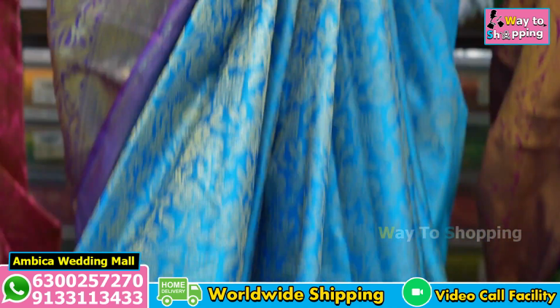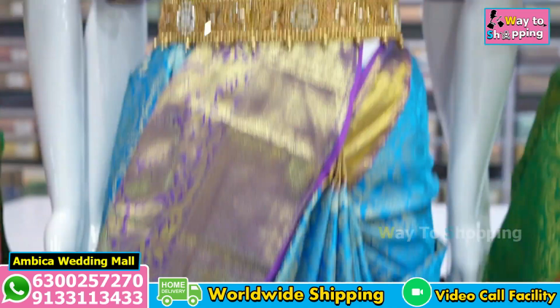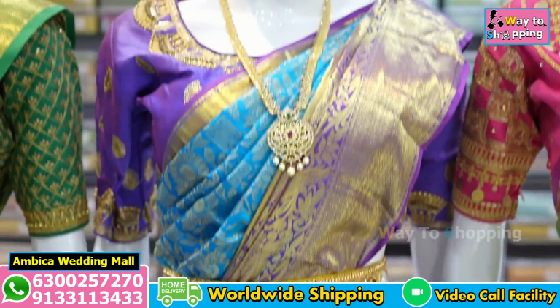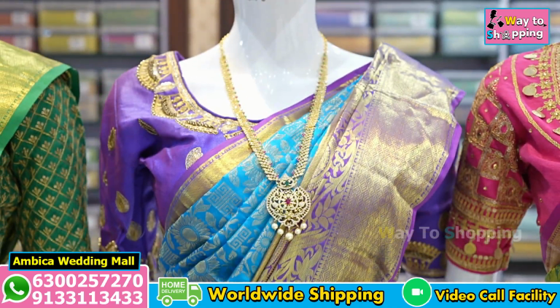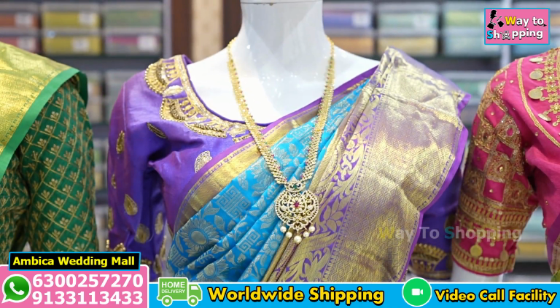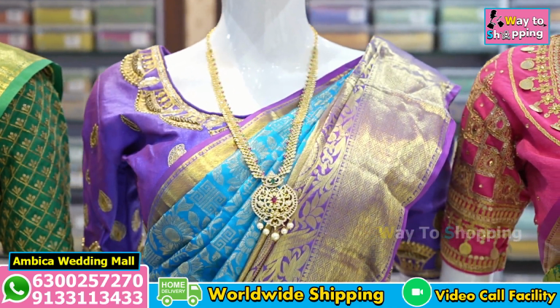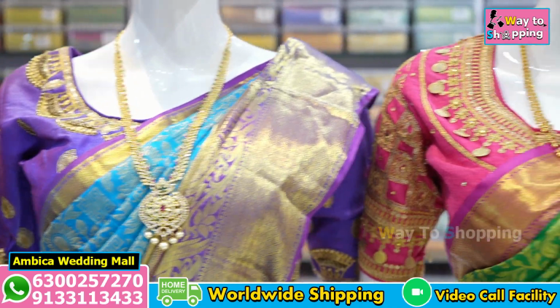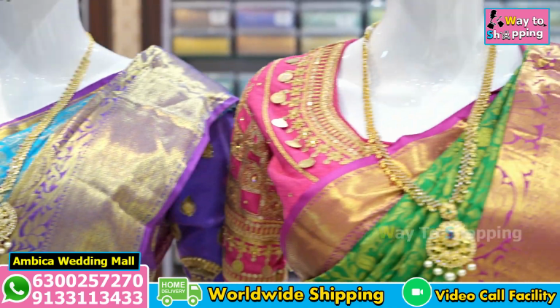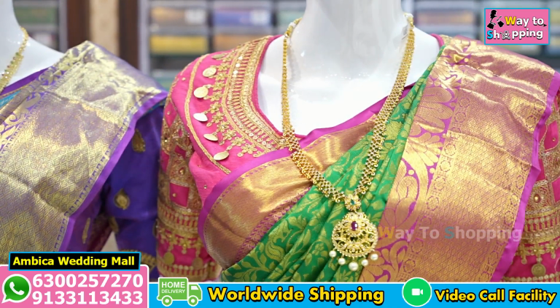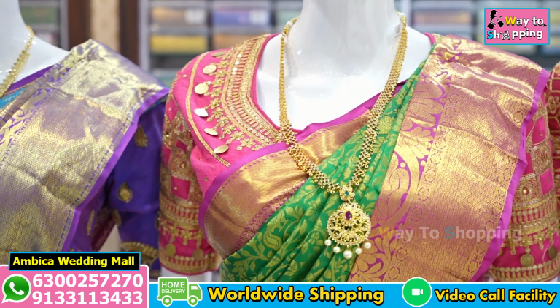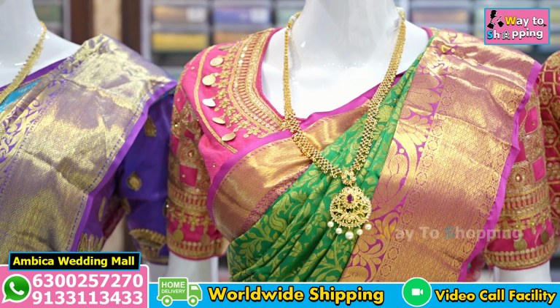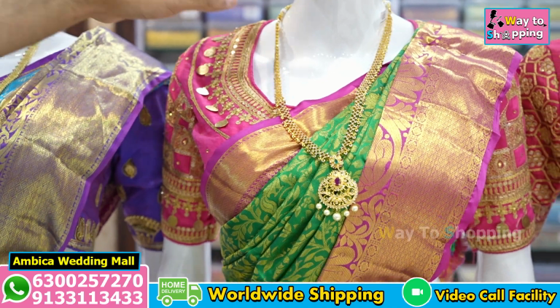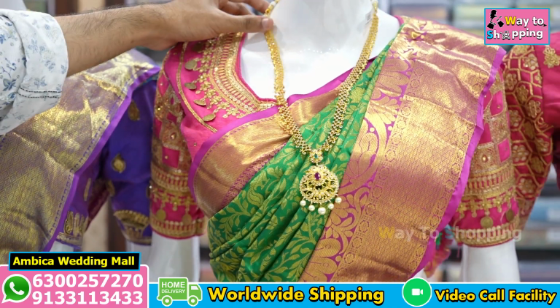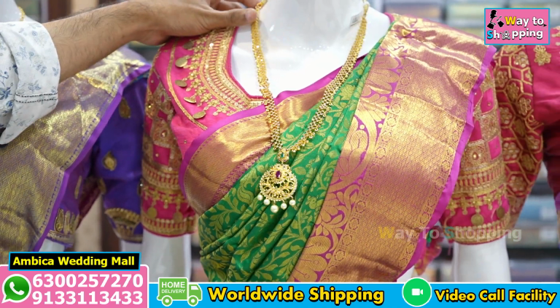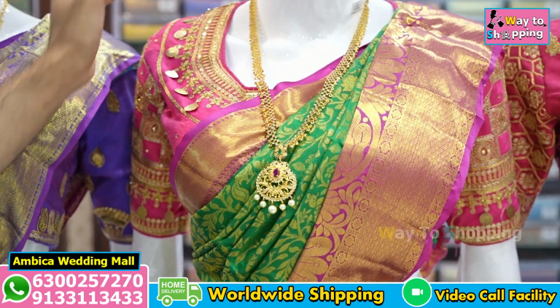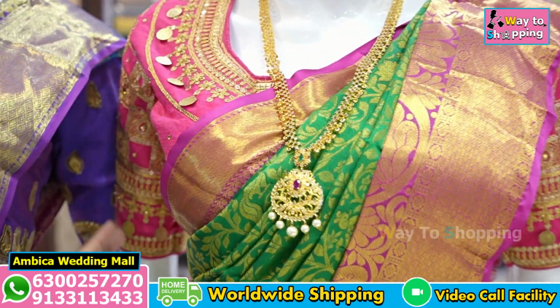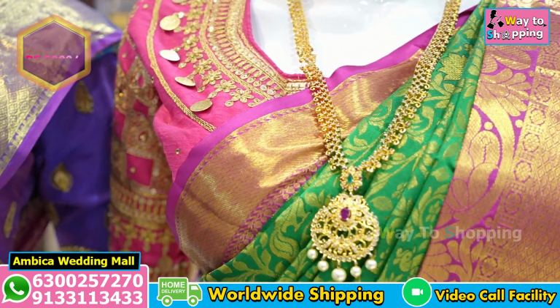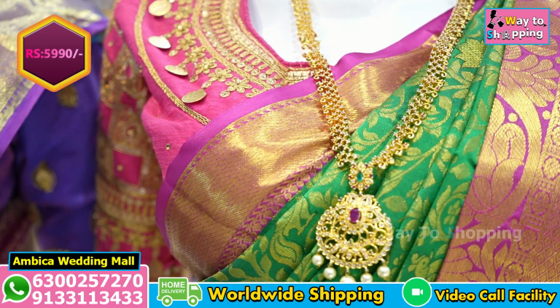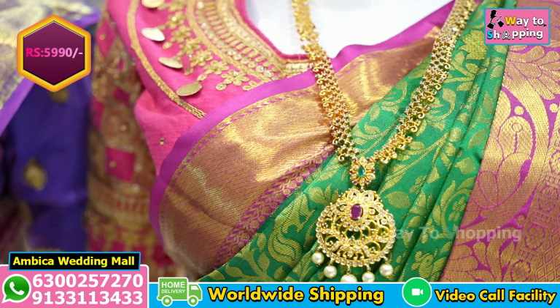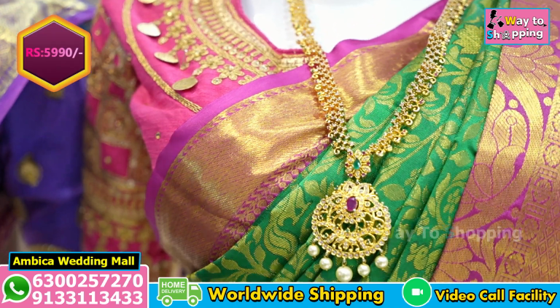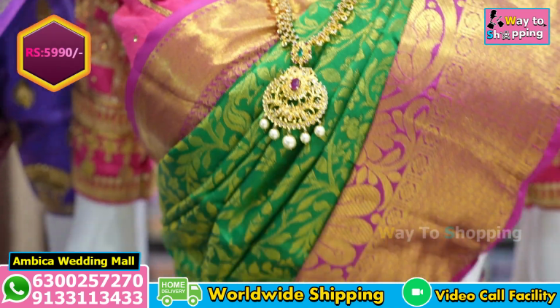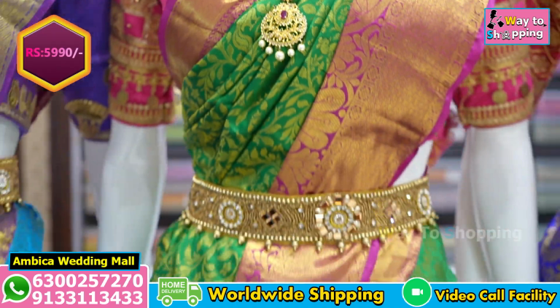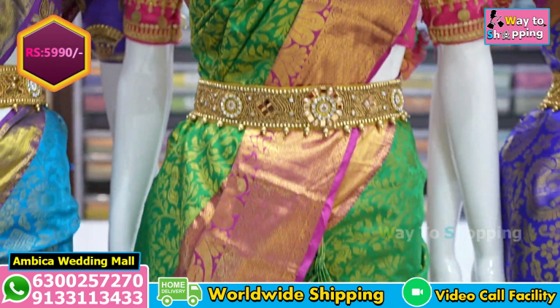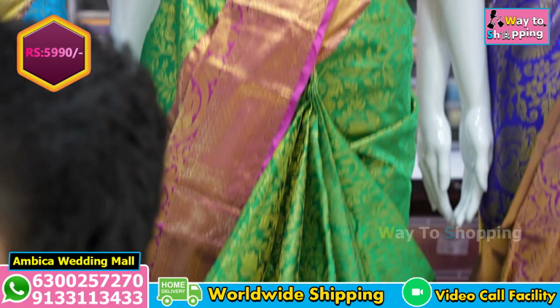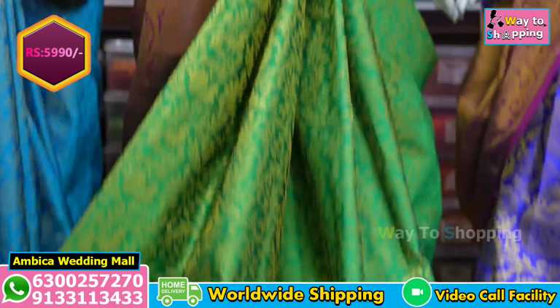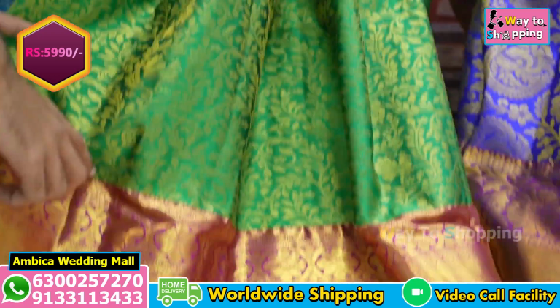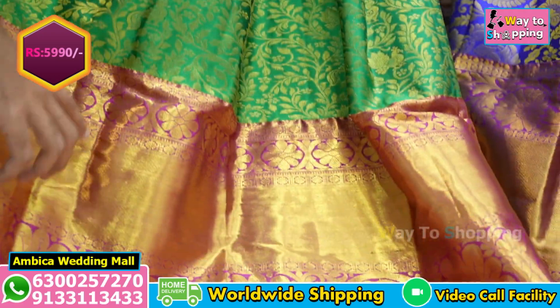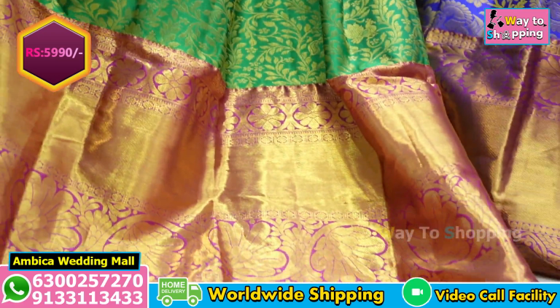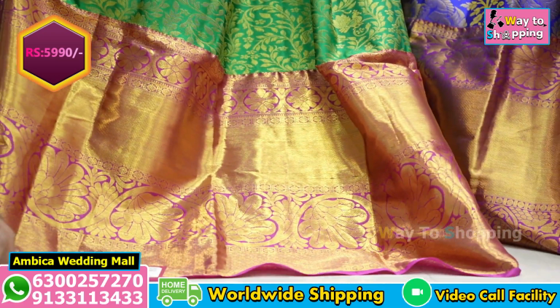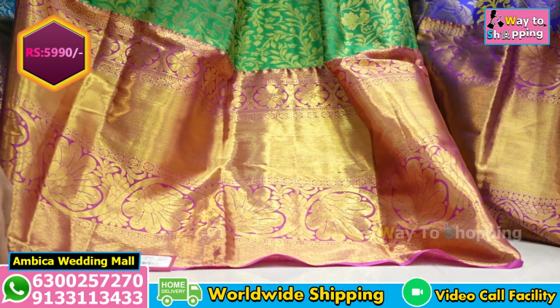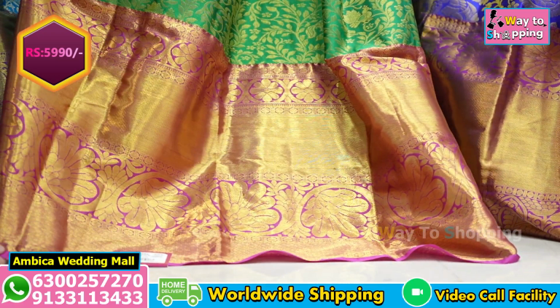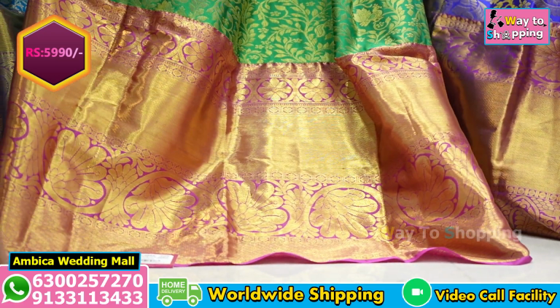Generally, we have price ranges of ₹9,500 and above. We also have a special price of ₹5,990. And we have a unique color combination of long, lengthy, traditional borders.